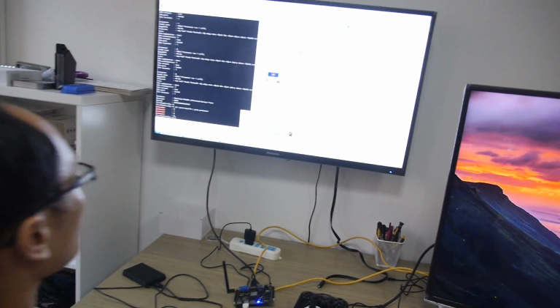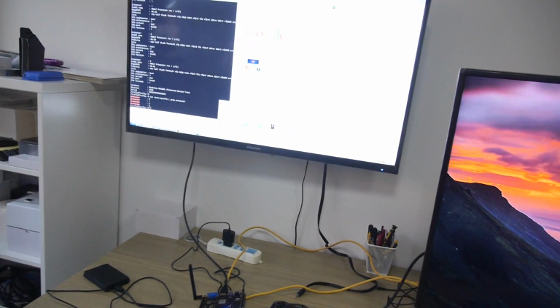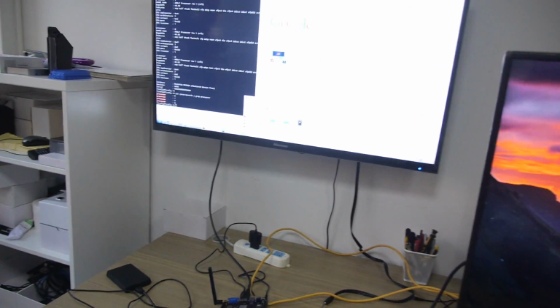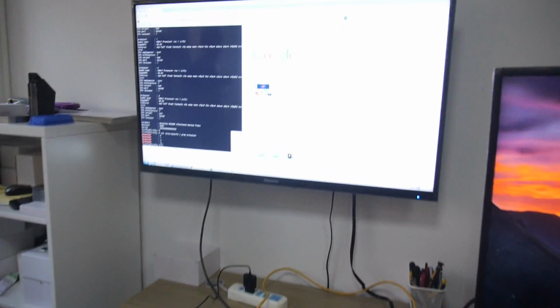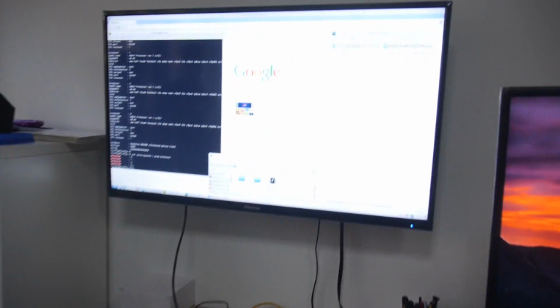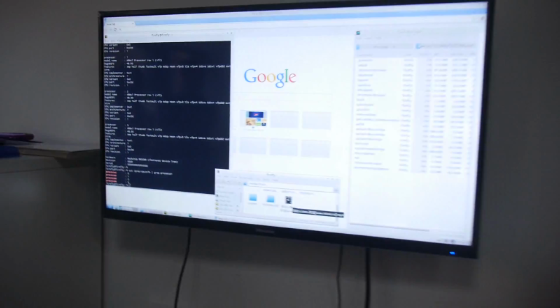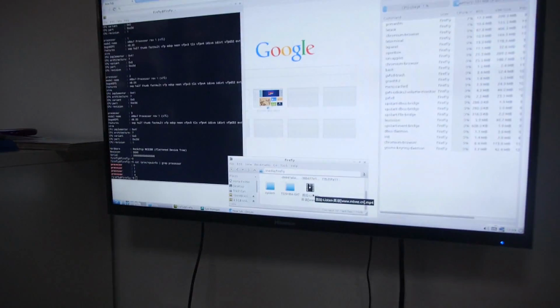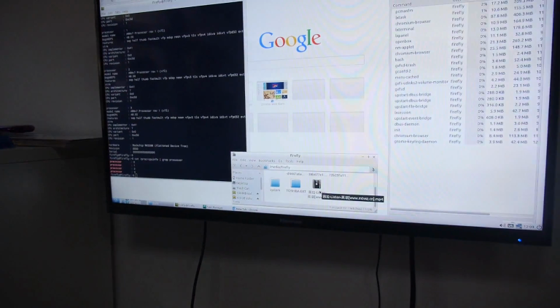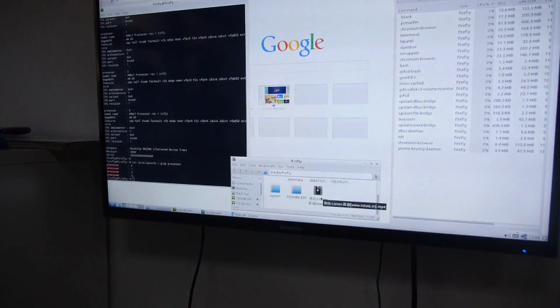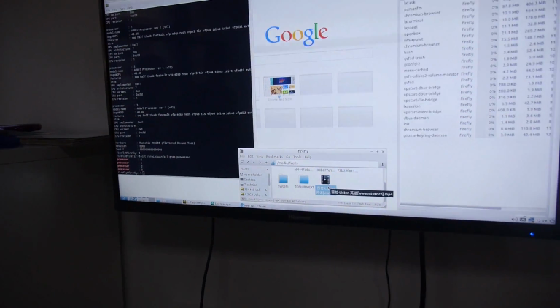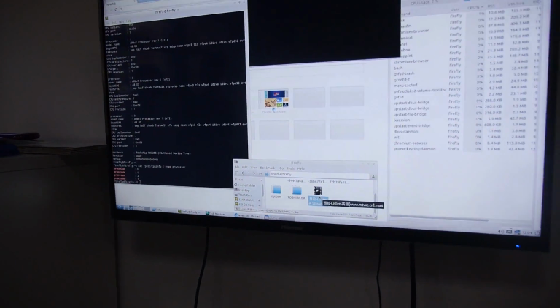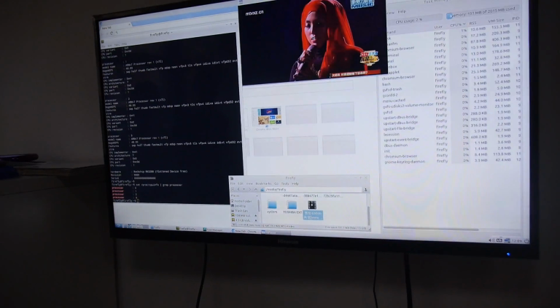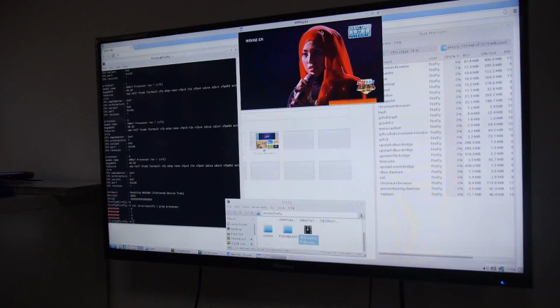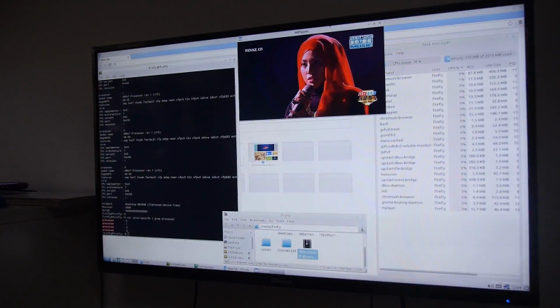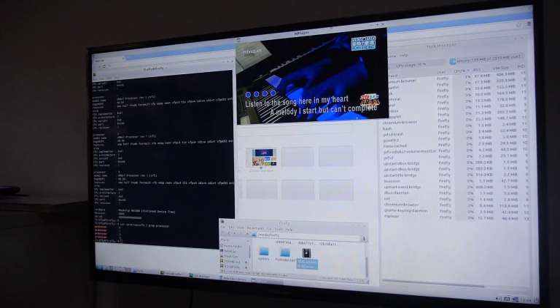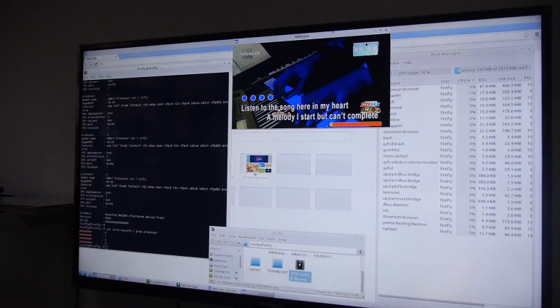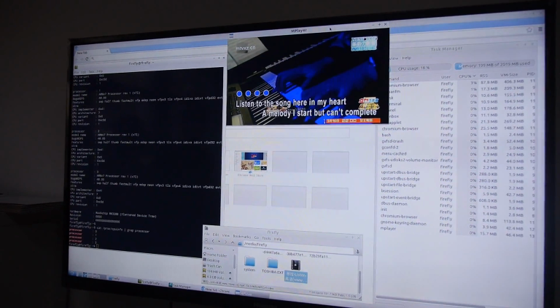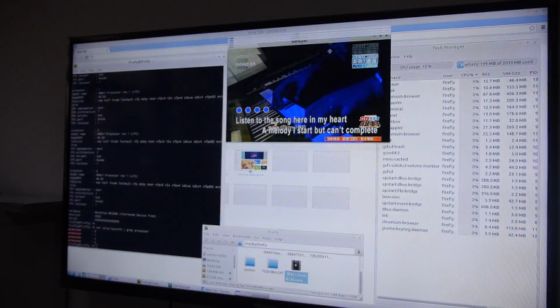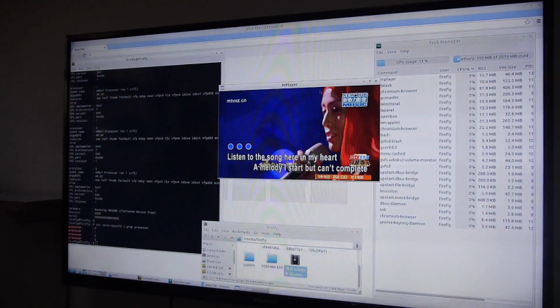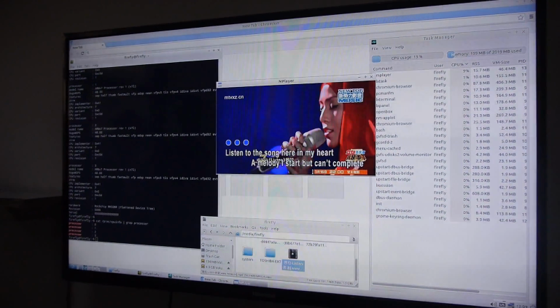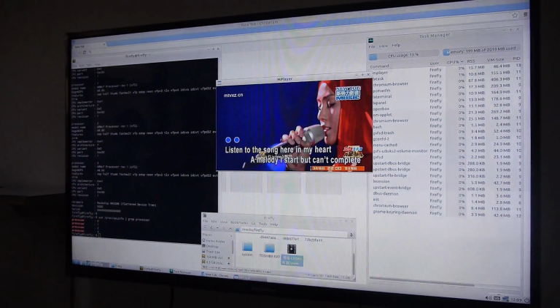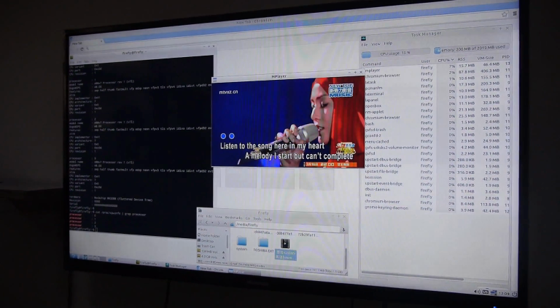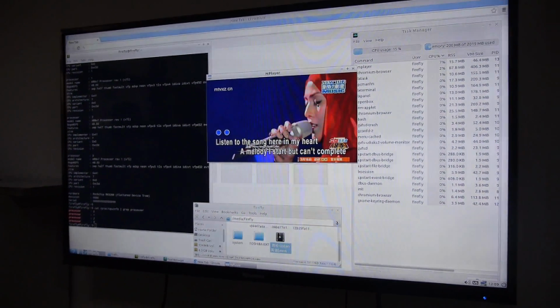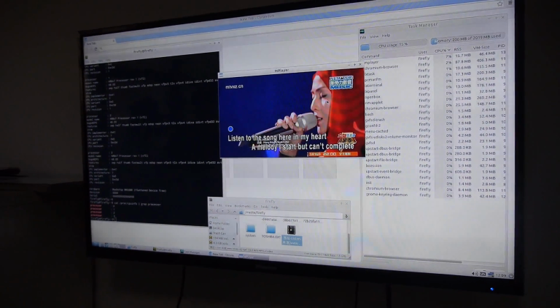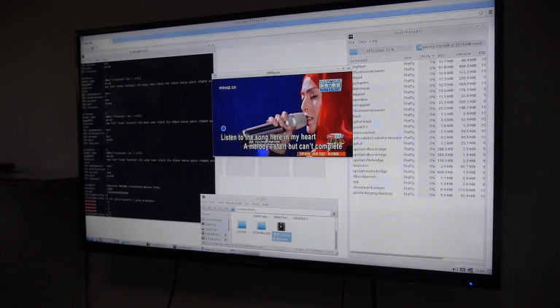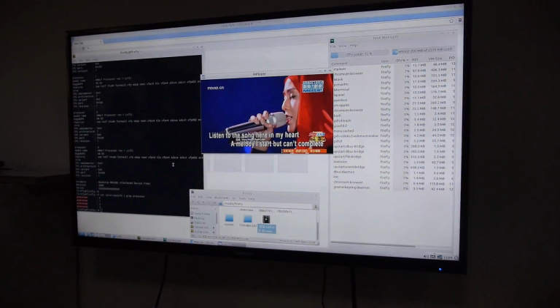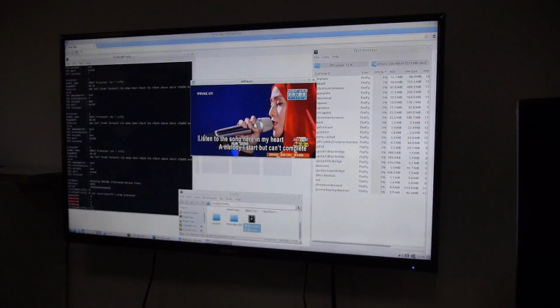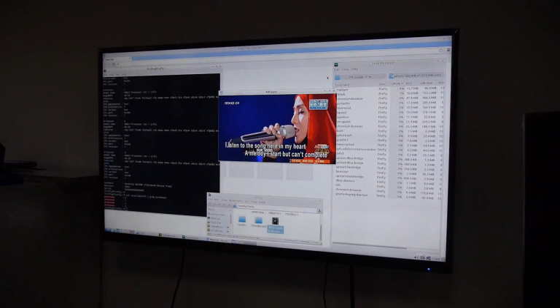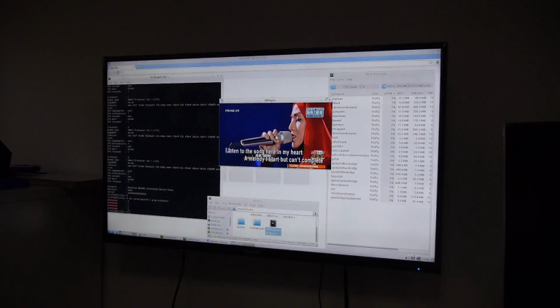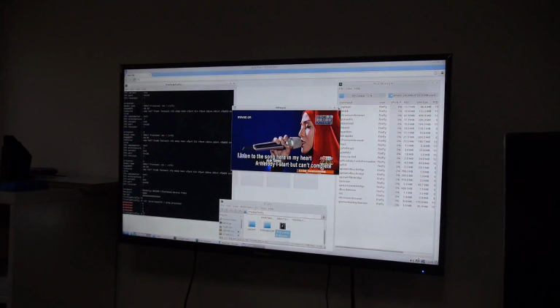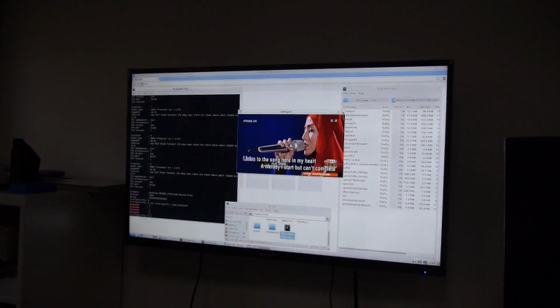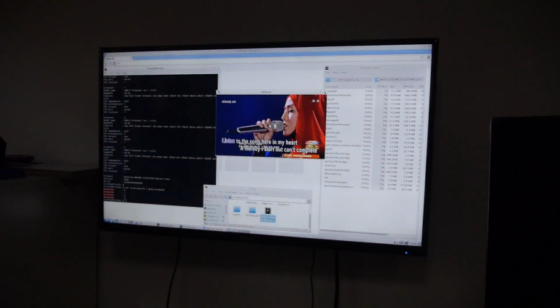So even in Ubuntu it's able to do a software decode of the video, right? Yes. Playing videos. And listen. Yeah, we can listen later.